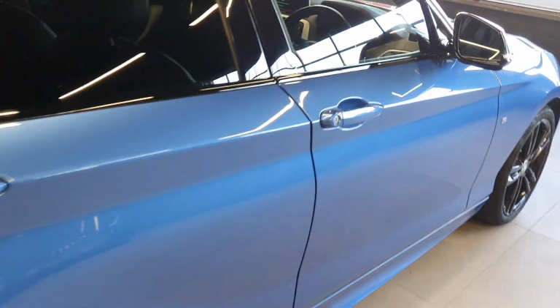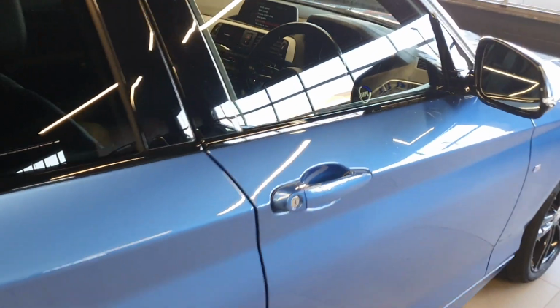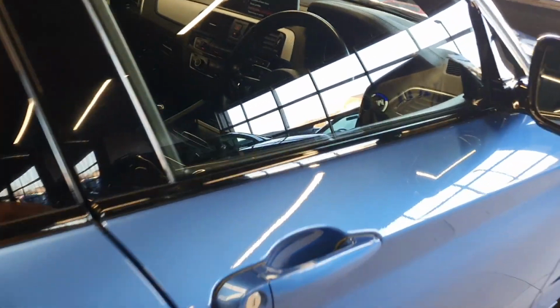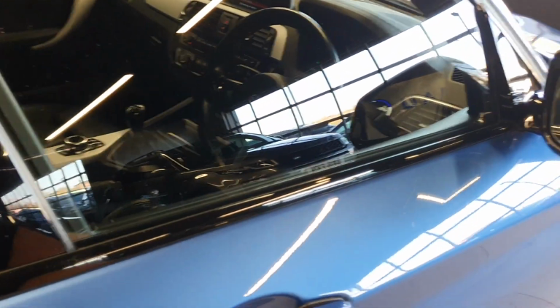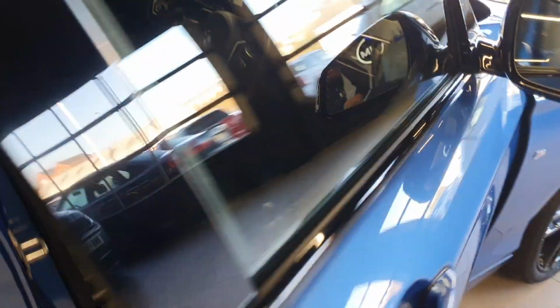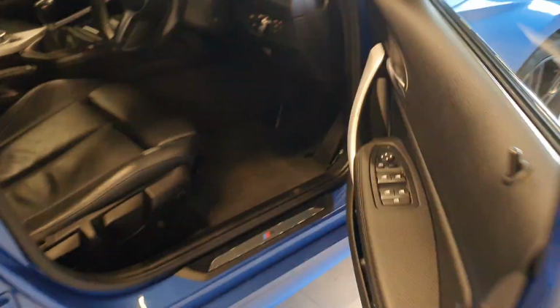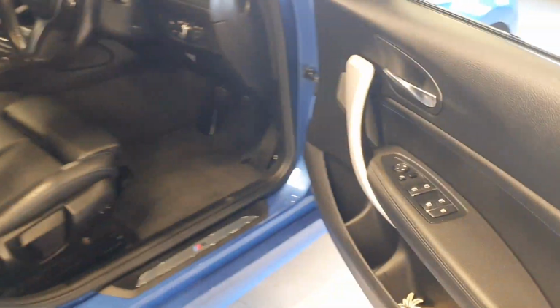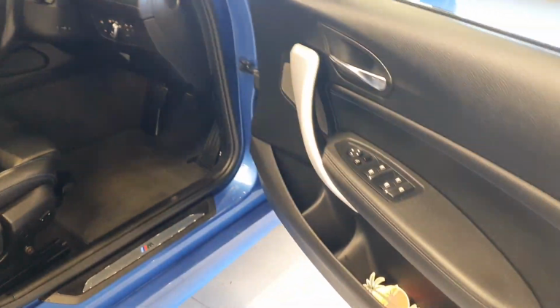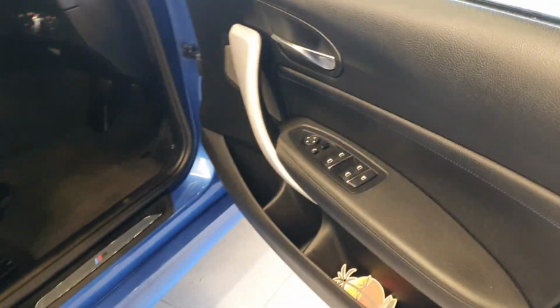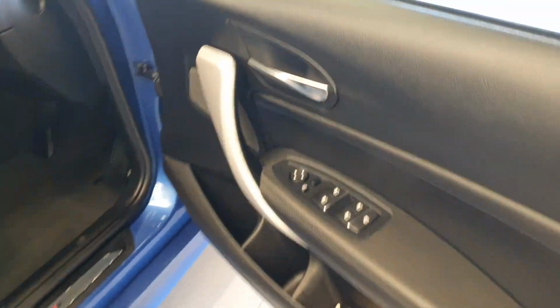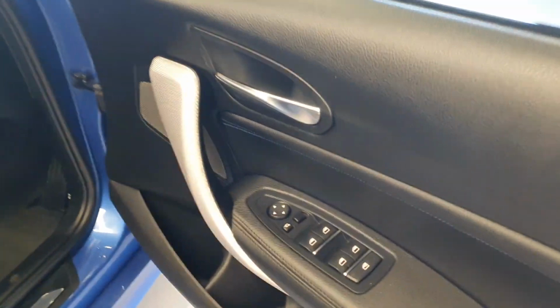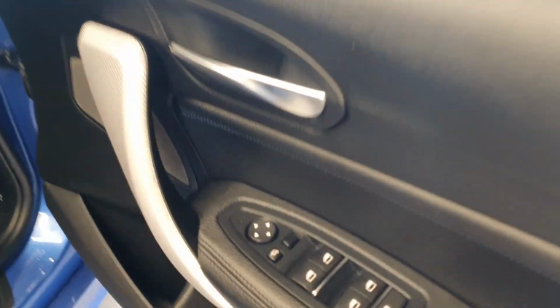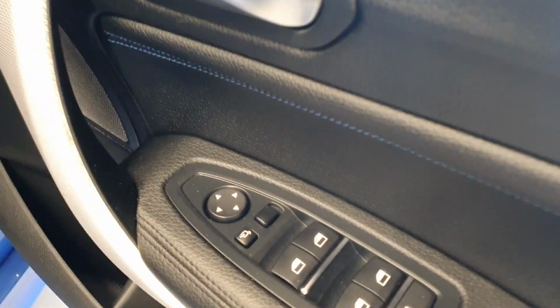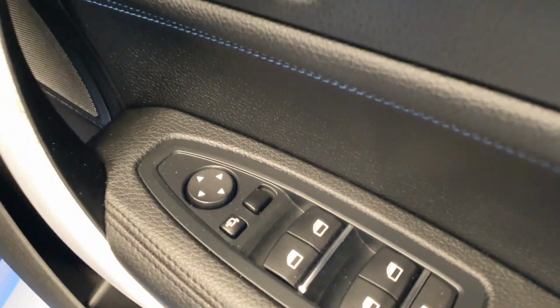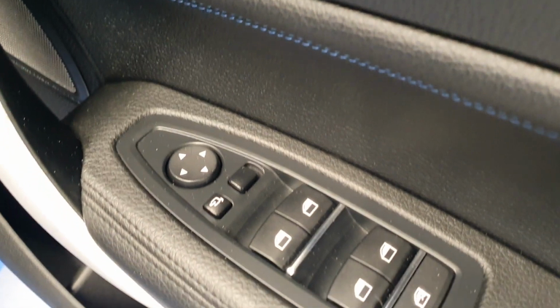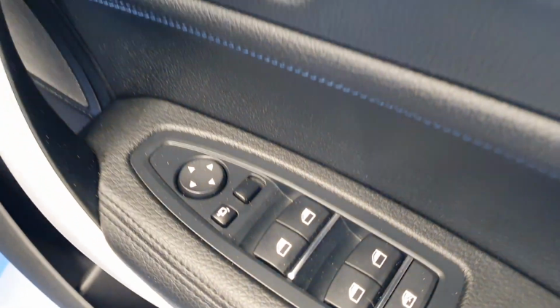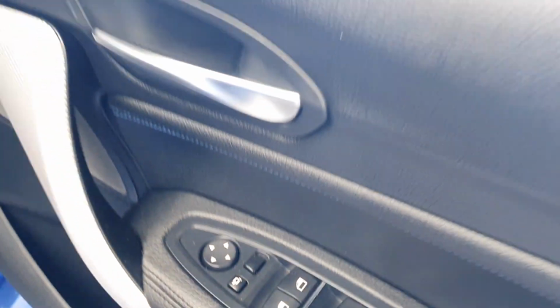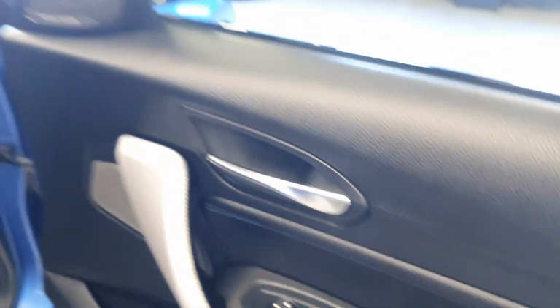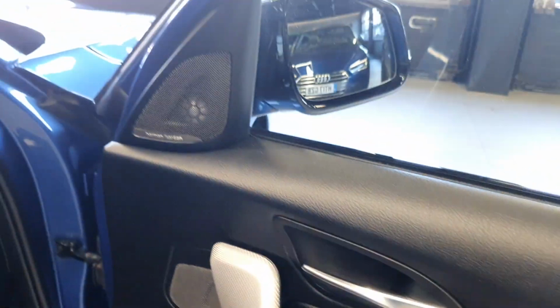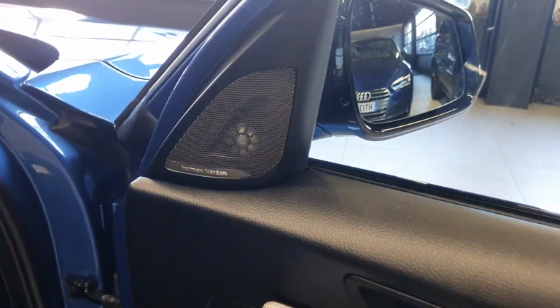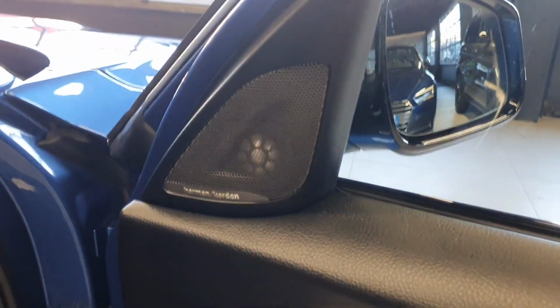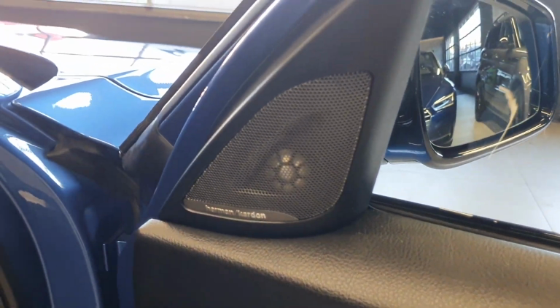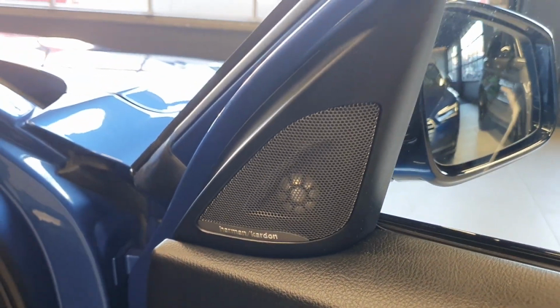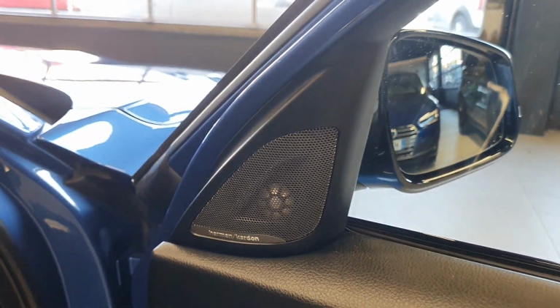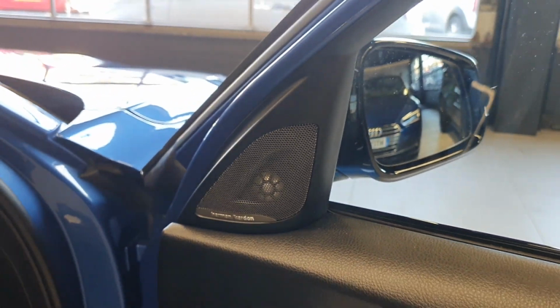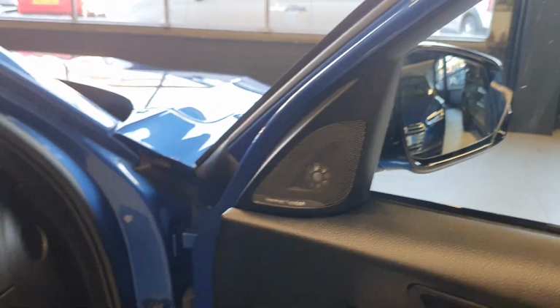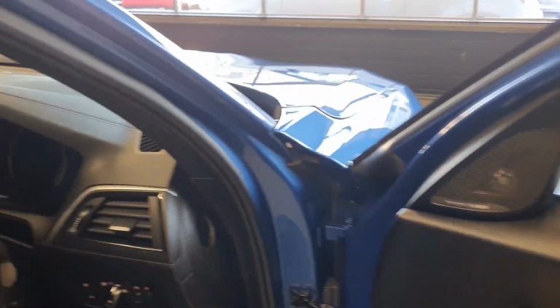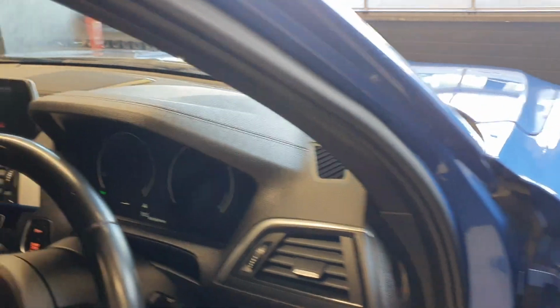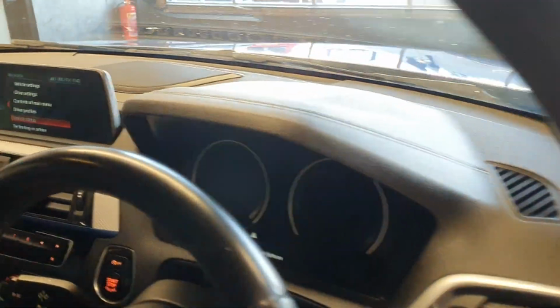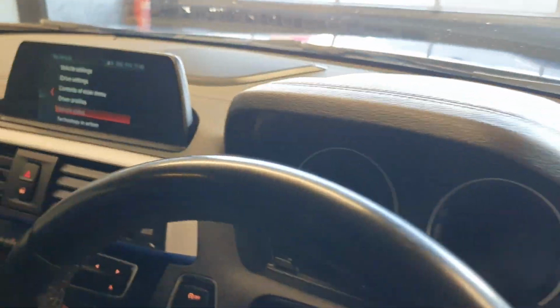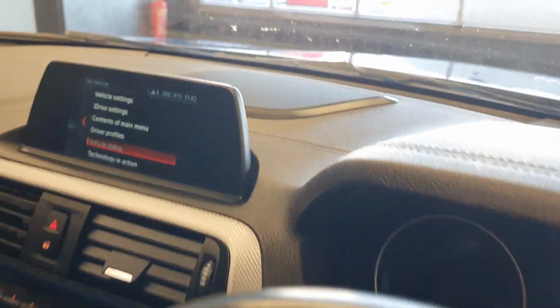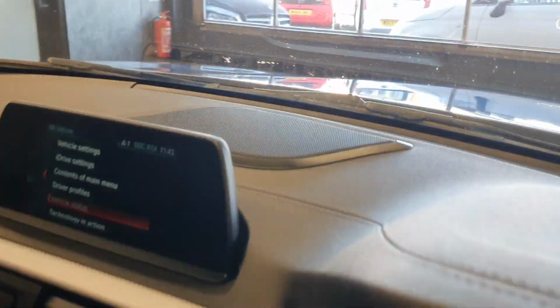Coming on to the interior. All four electric windows. Electrically adjustable and electric folding mirrors — that's a big option. Harman Kardon sound system throughout, which on these ones actually has a speaker on the dash.